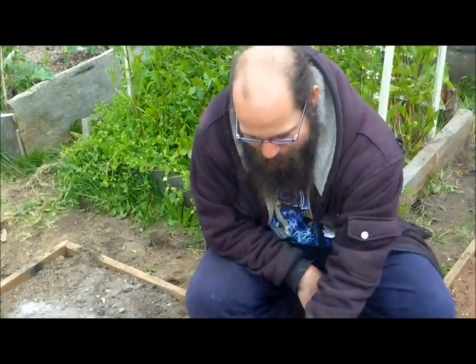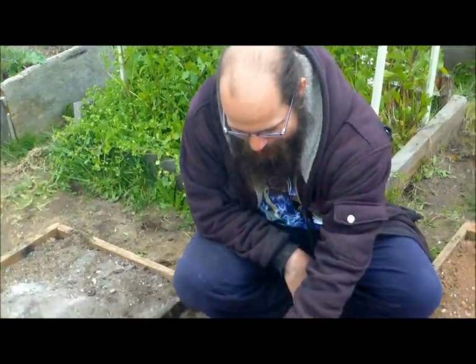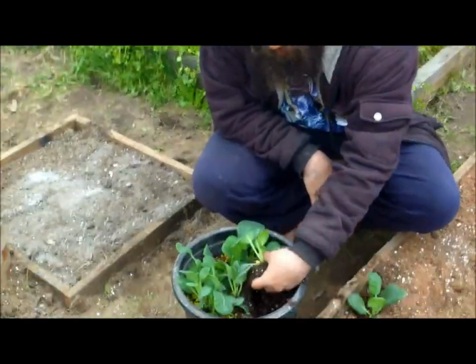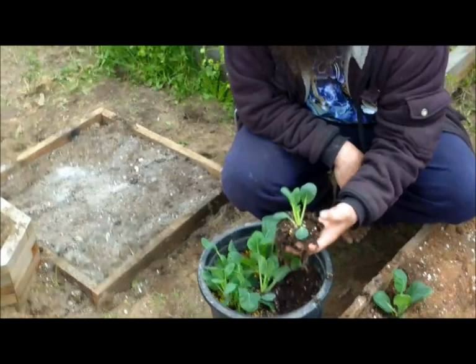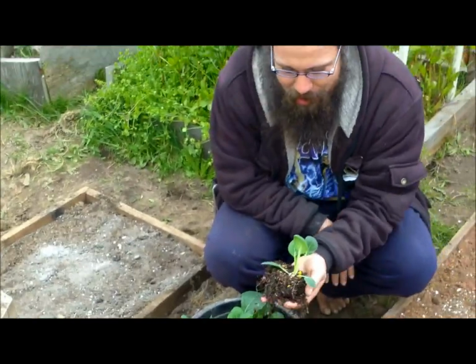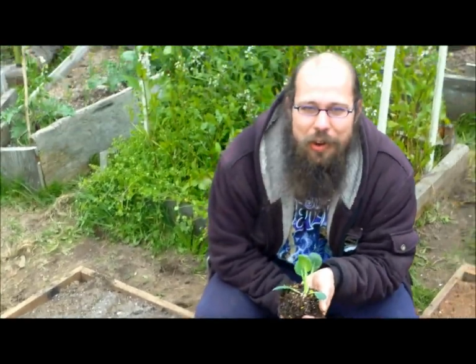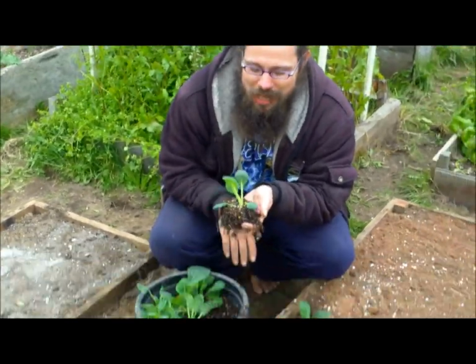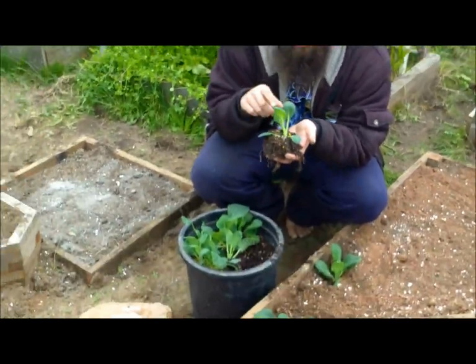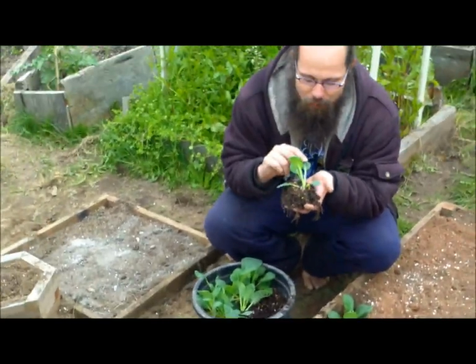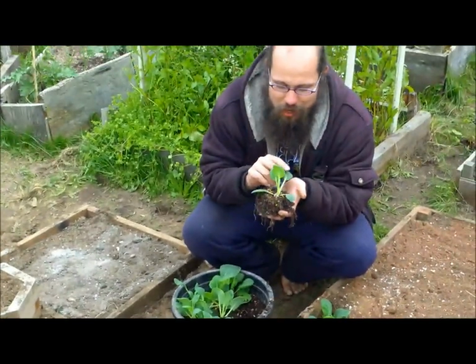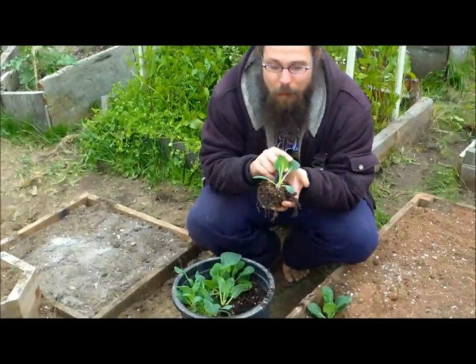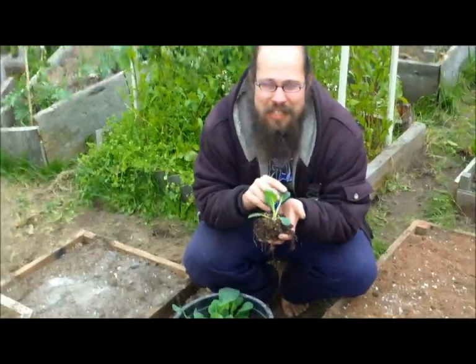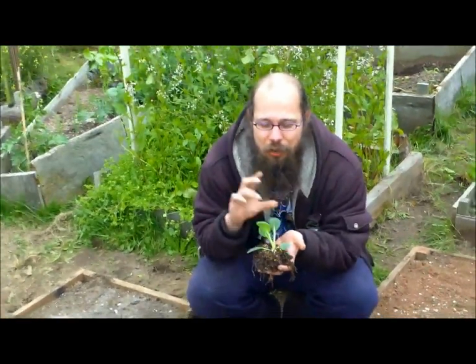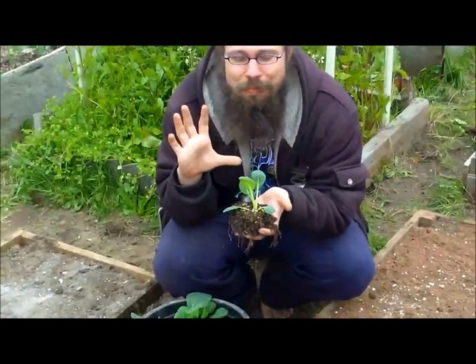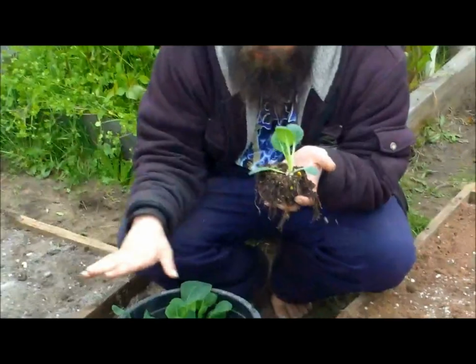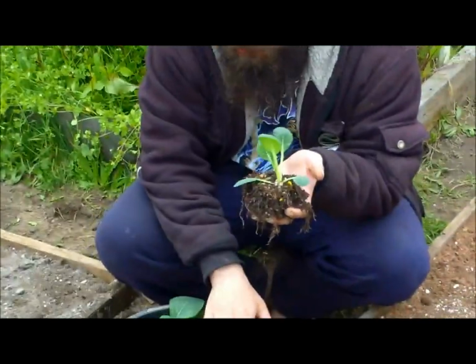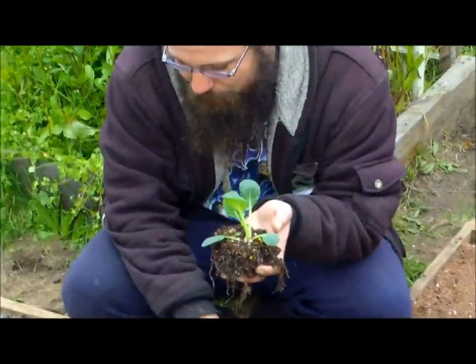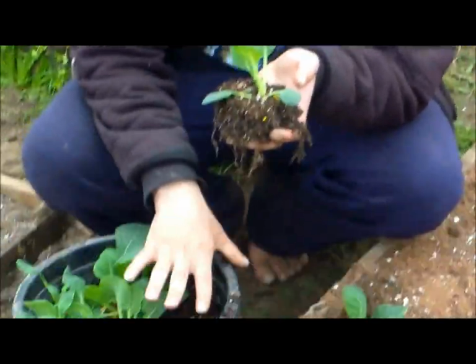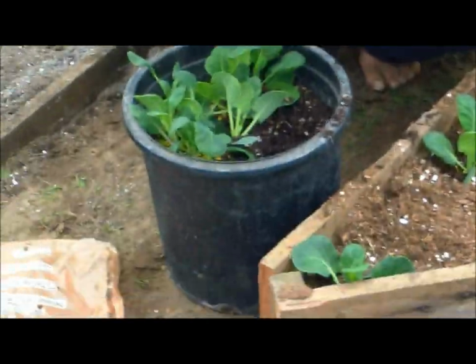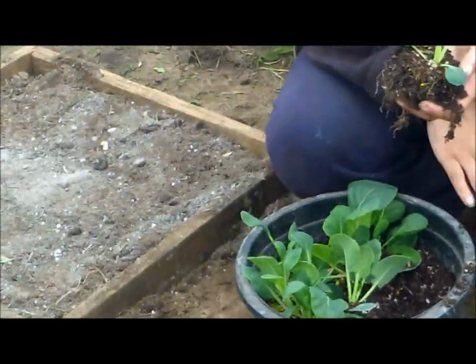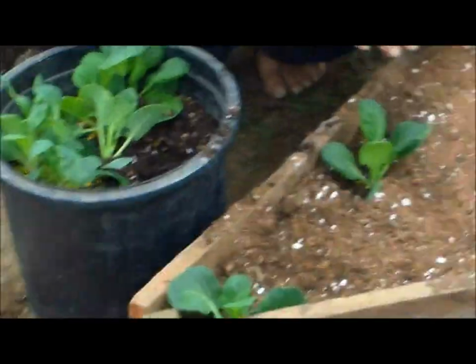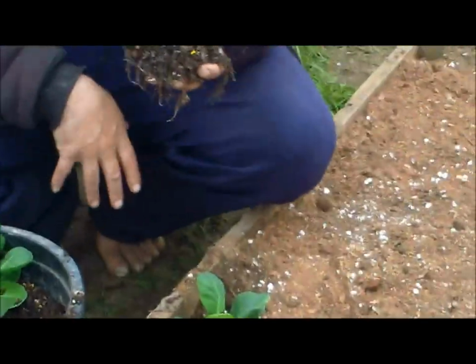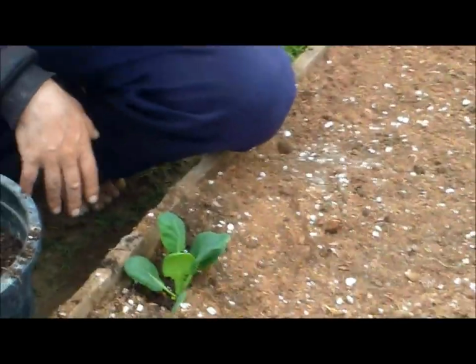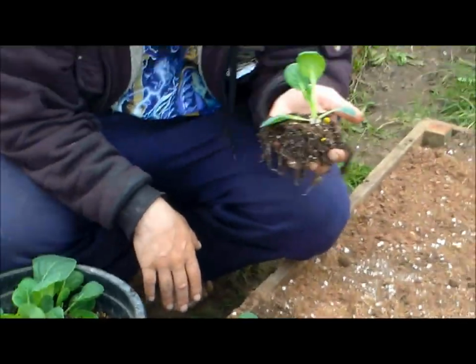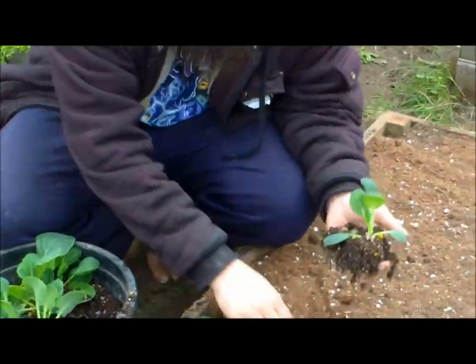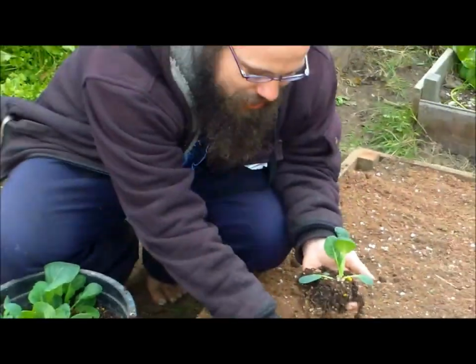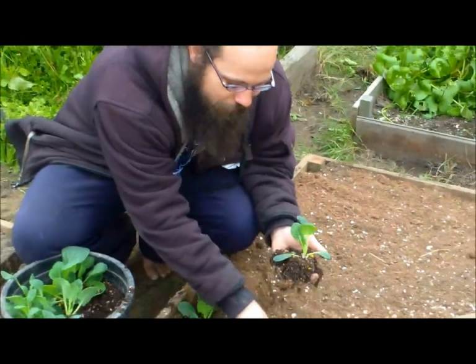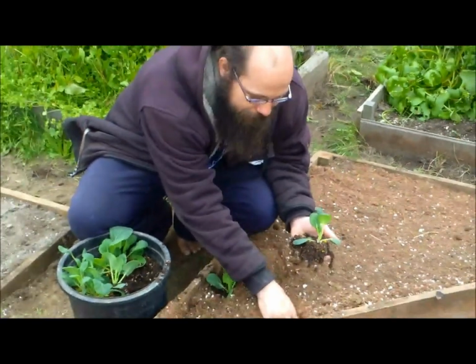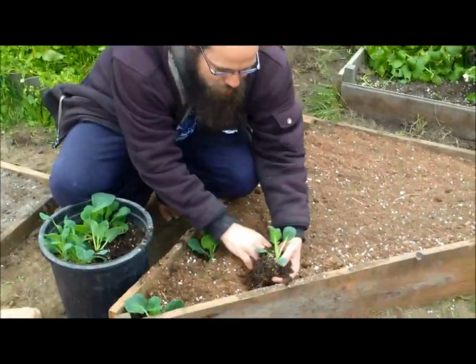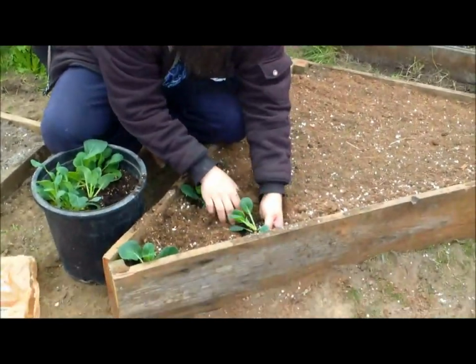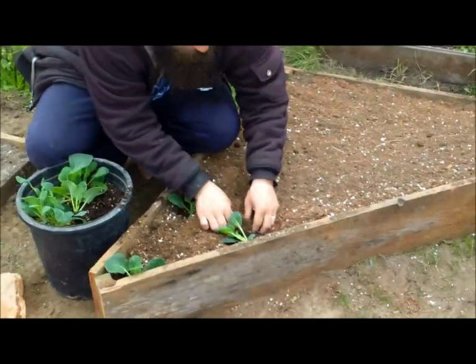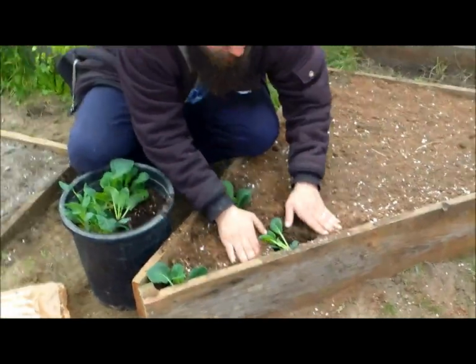Welcome everybody to Matamu Farms. Earlier in an update we saw our wonderful little brussels sprout babies in those little cups. Well, we put them into this little bucket, had them grow up a little bit longer, and now we're finally getting them outdoors to plant them. This new terrarium box just got made today.